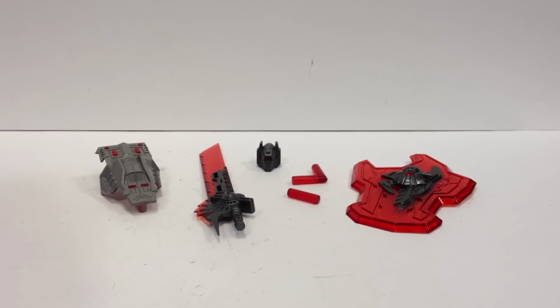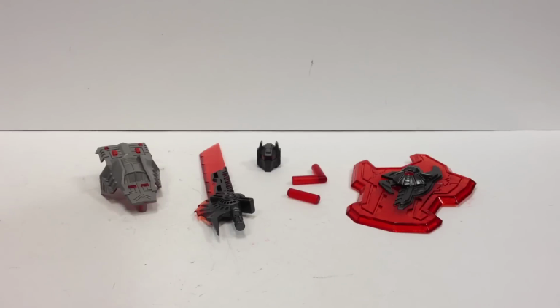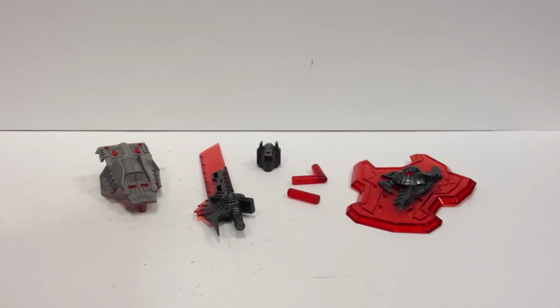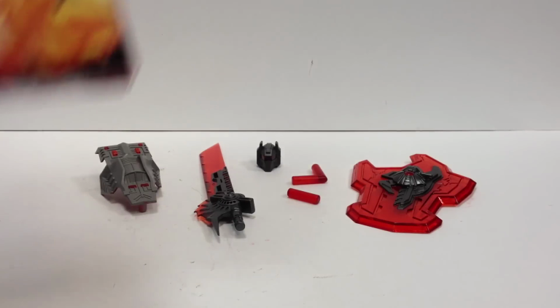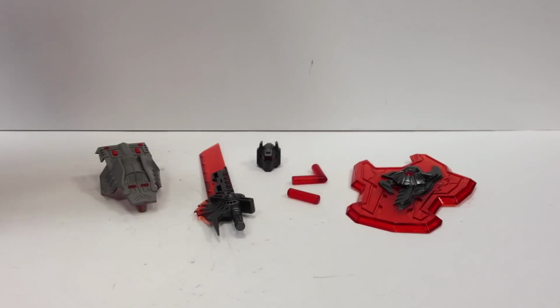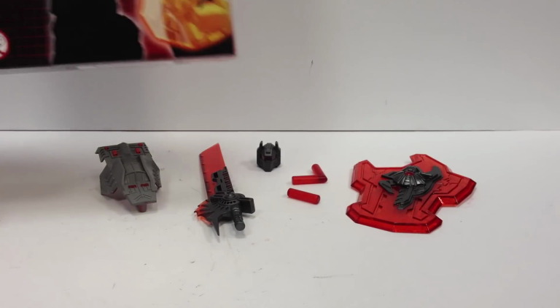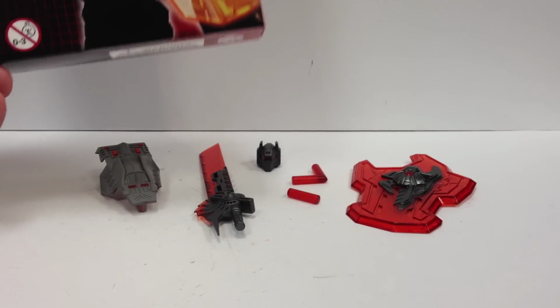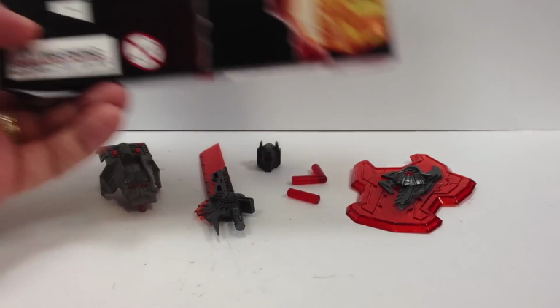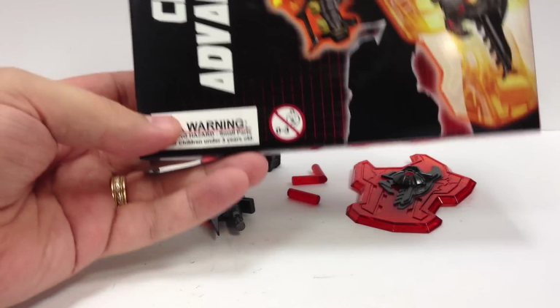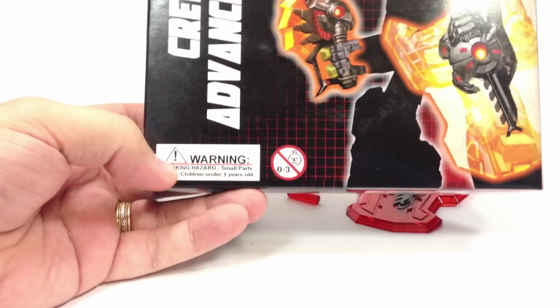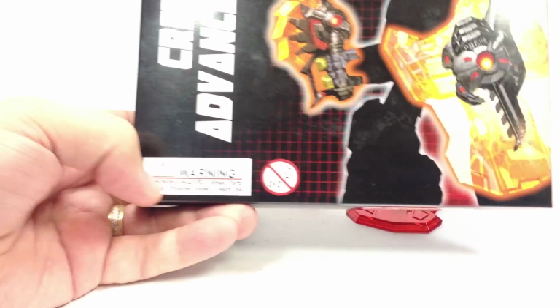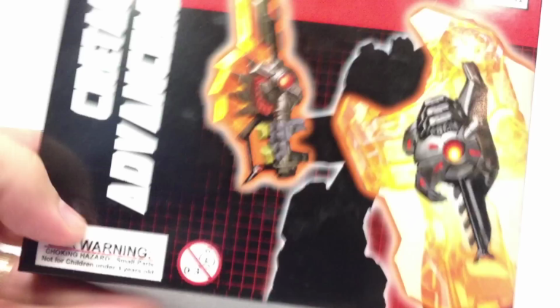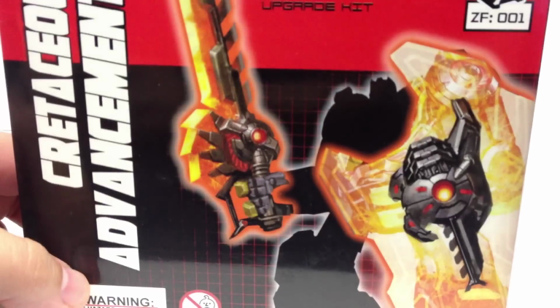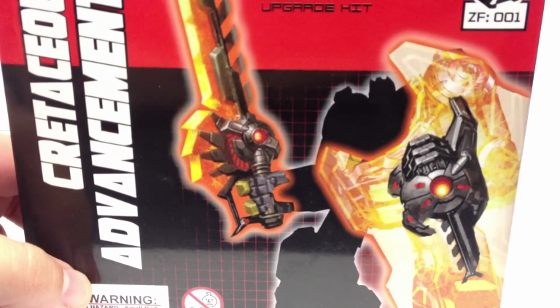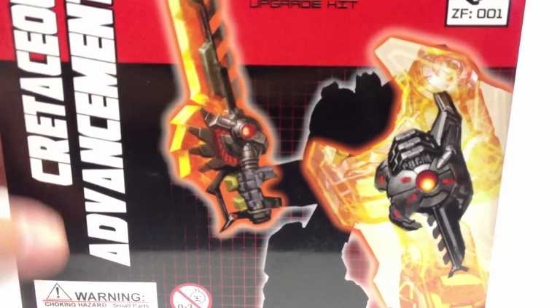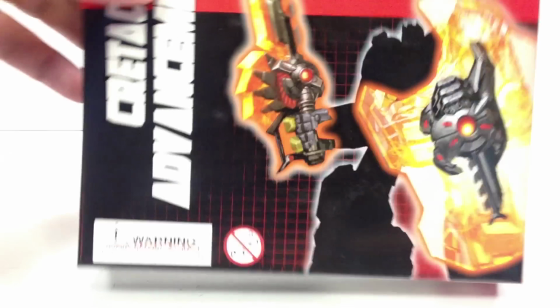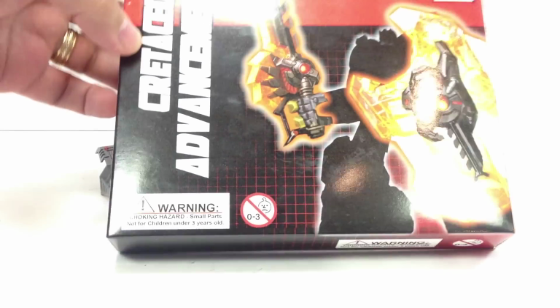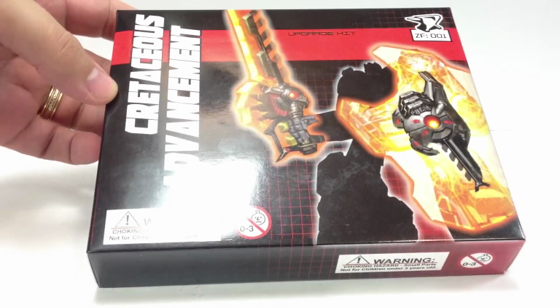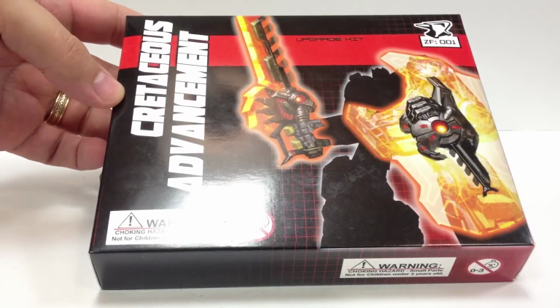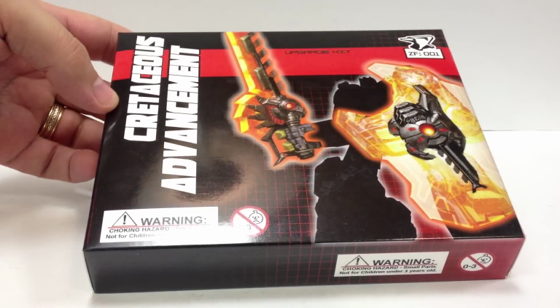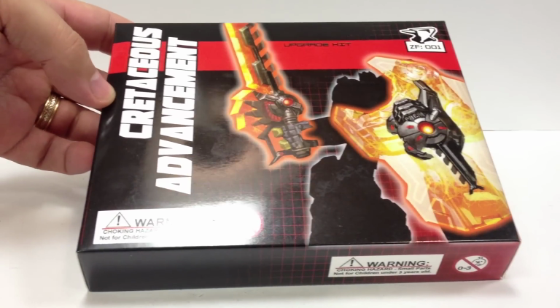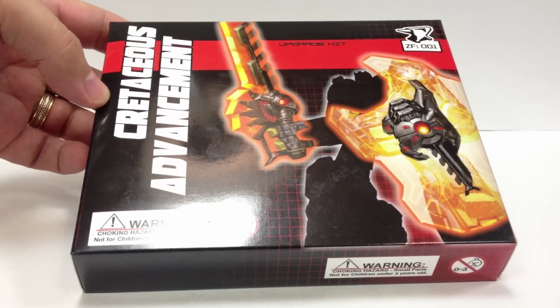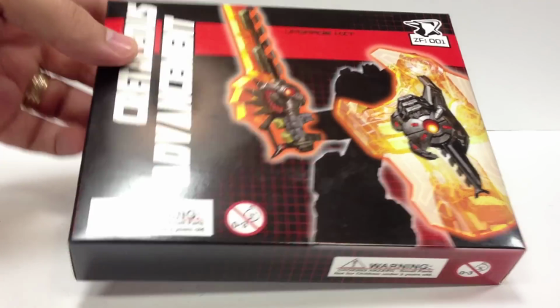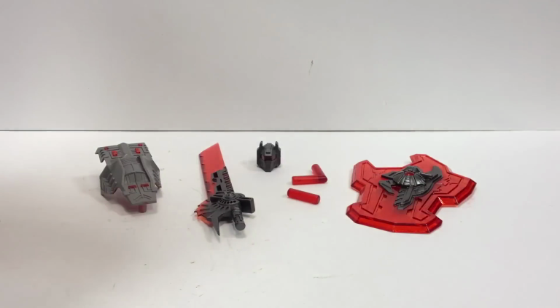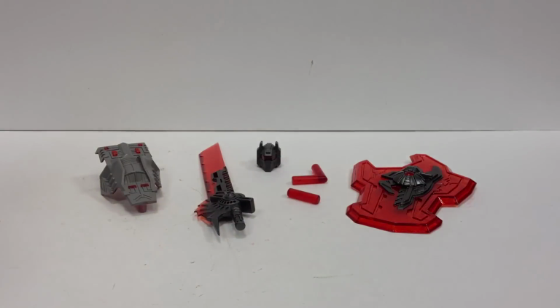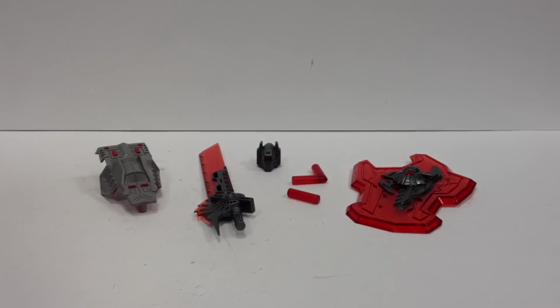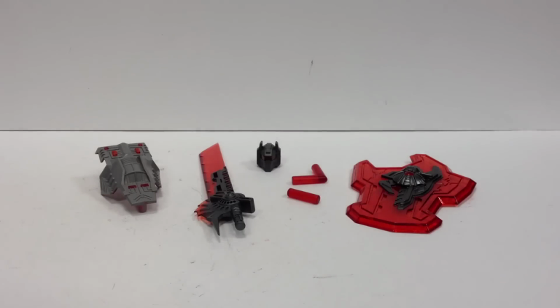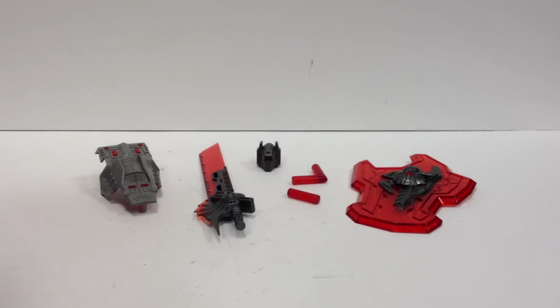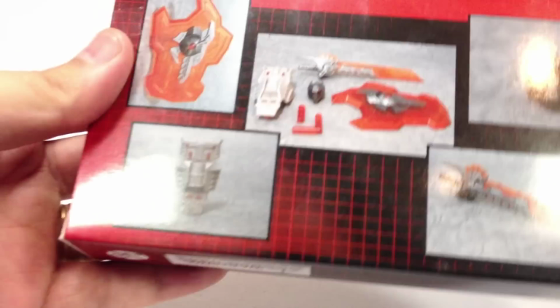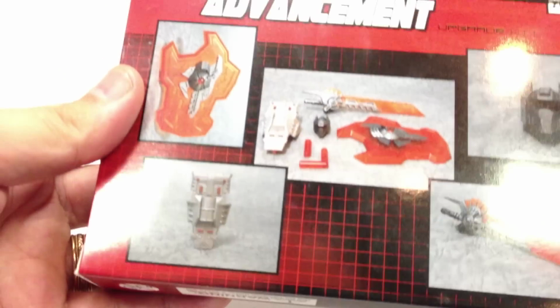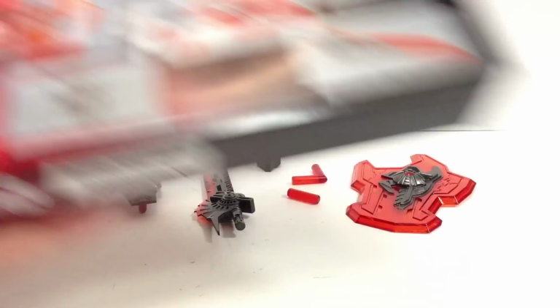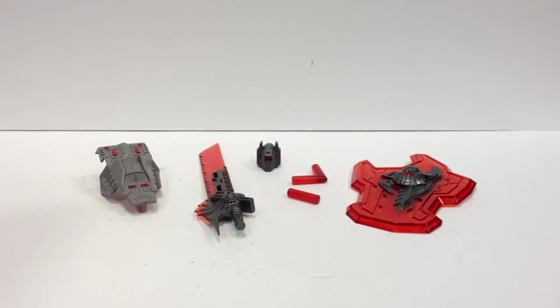Alright you guys, here's a quick look at the ZF-001 Cretaceous Advancement Upgrade Kit from Zenith Forge. There's a picture of the box, a quick look at the box, and you get all this stuff in it and a picture on the back.